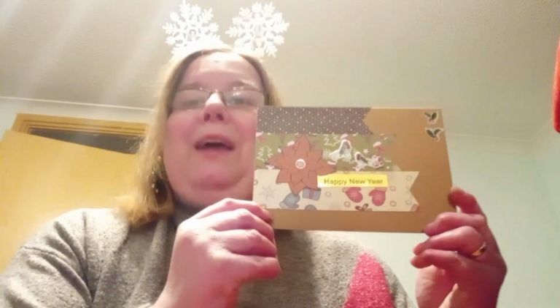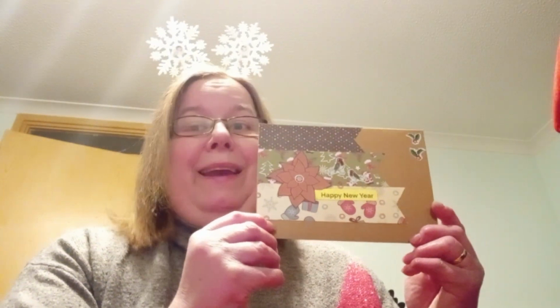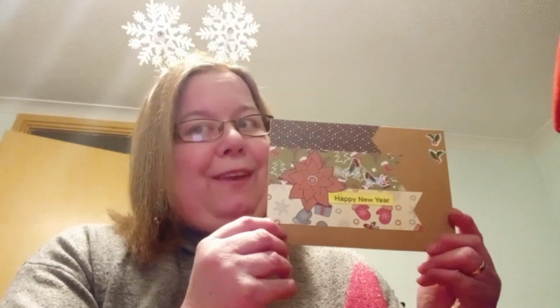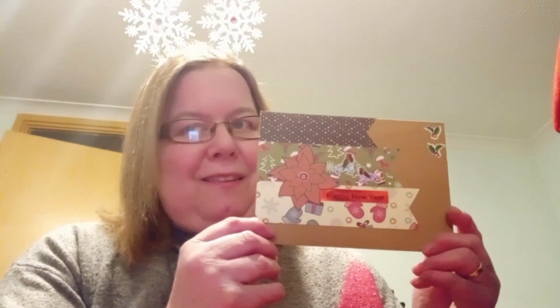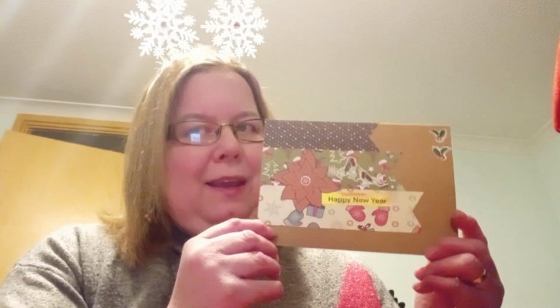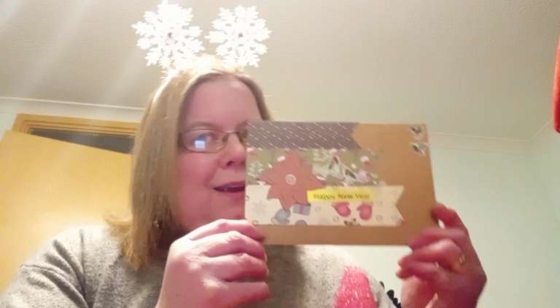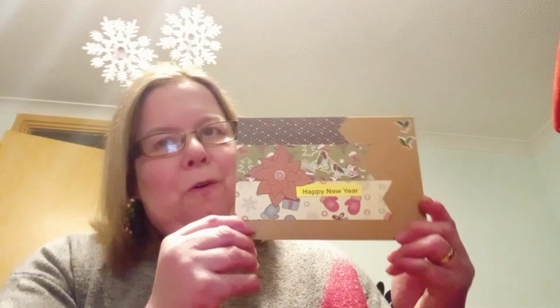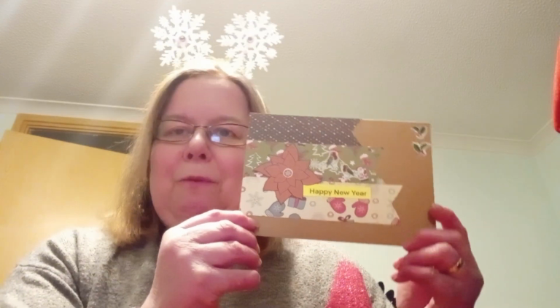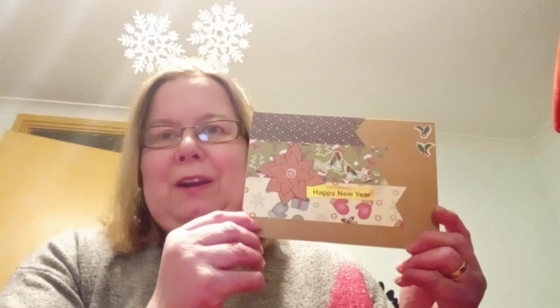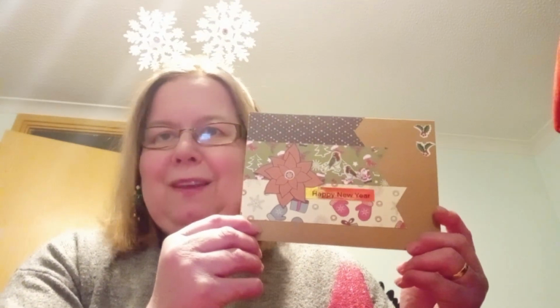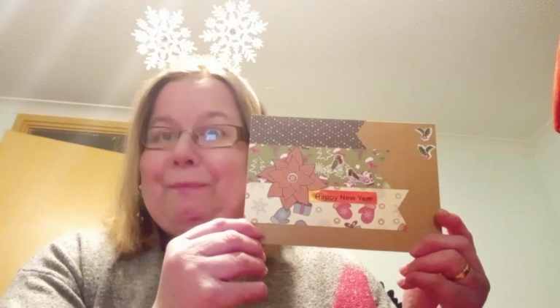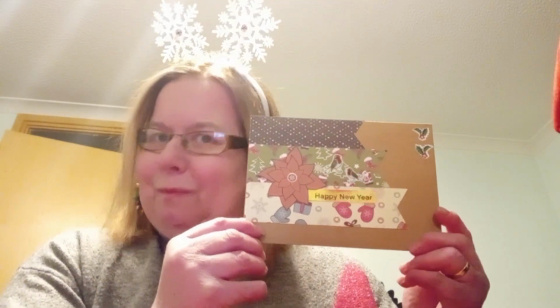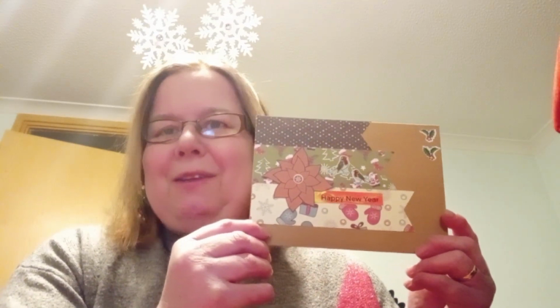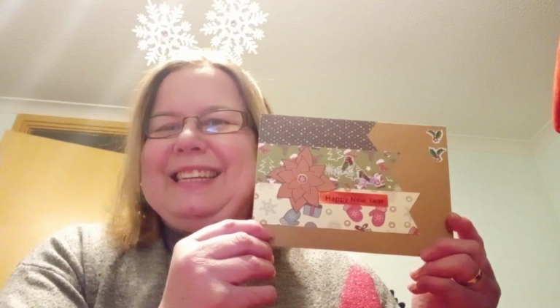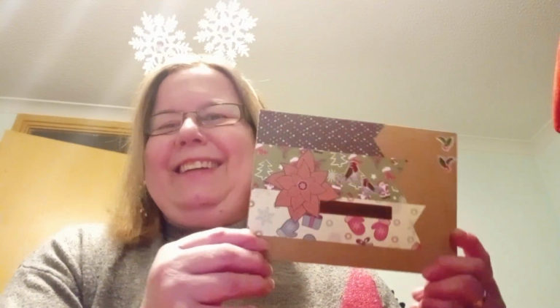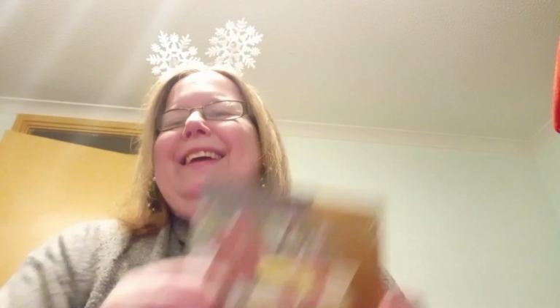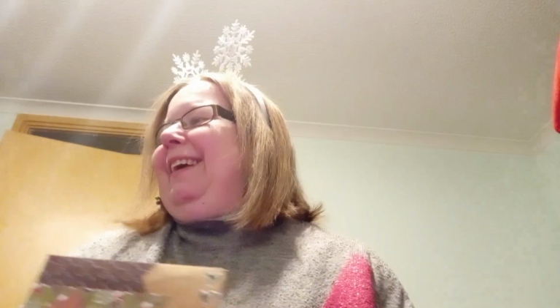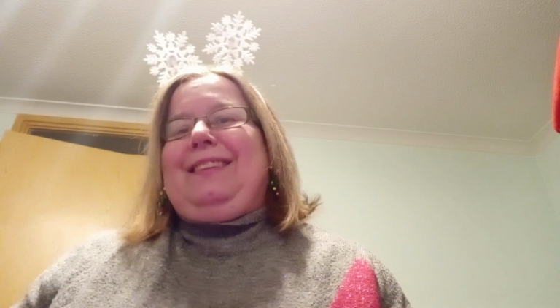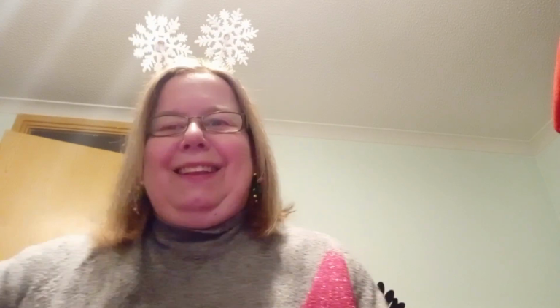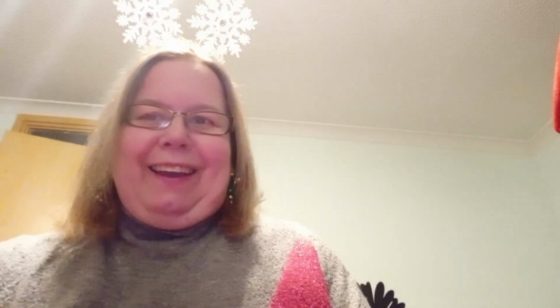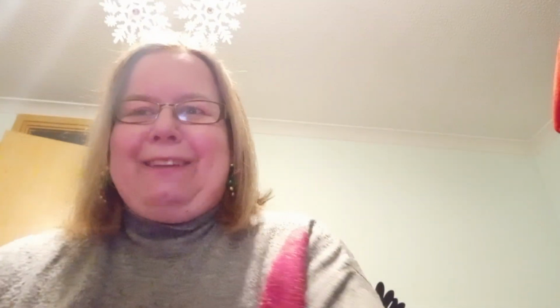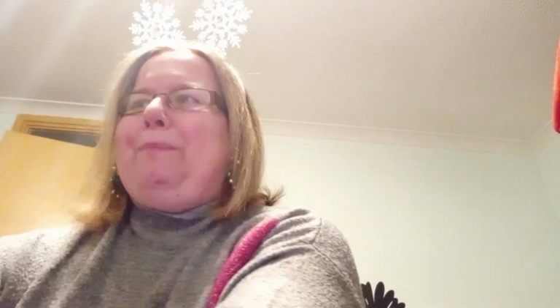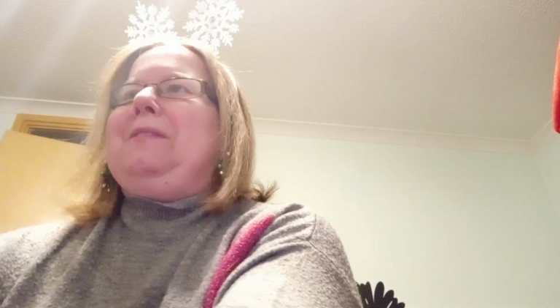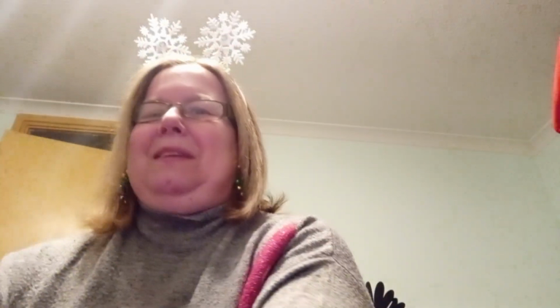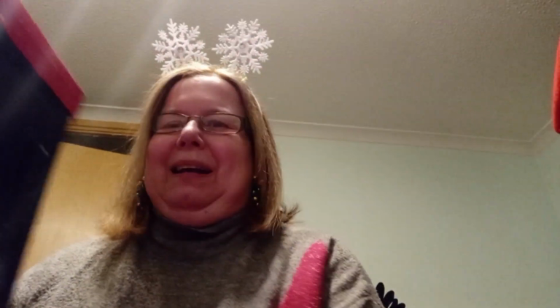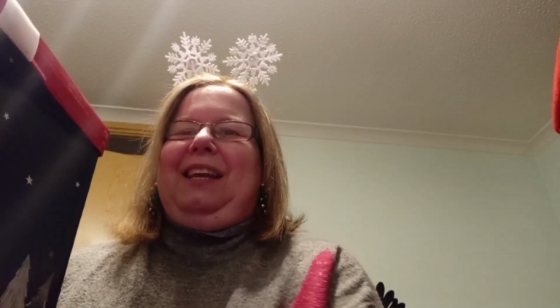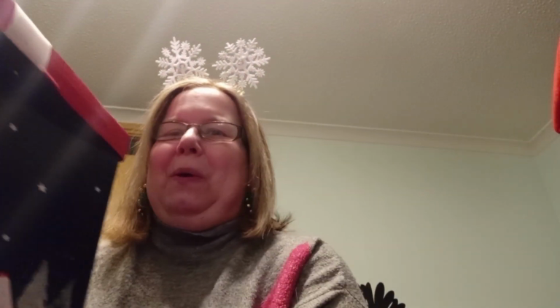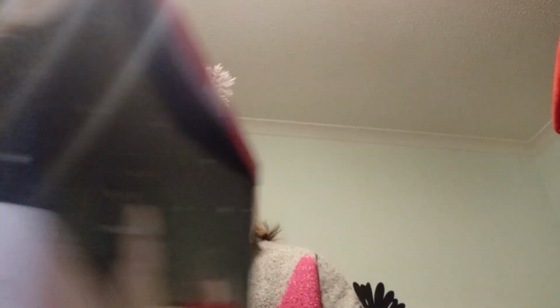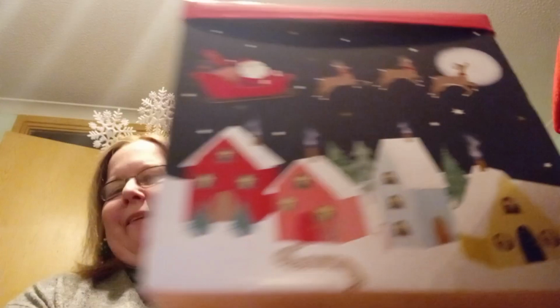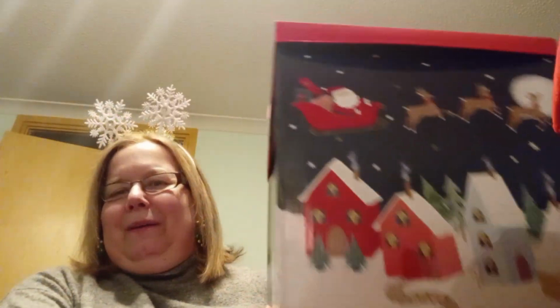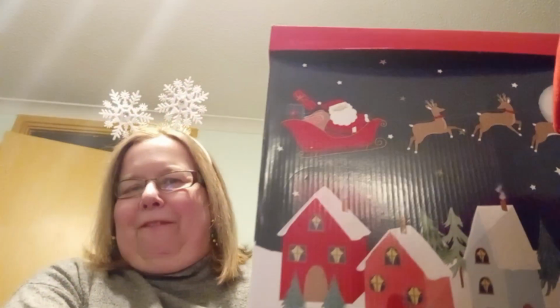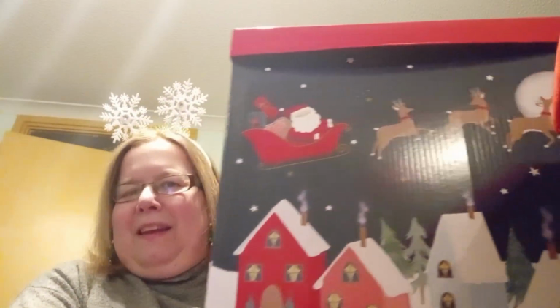I'm looking forward to showing you the brand new collection on the 1st of February. I might give you a wee sneak peek in the week running up to that, but we need to wait and see. Now let's dig into our advent boxes and see what we've been gifted today.